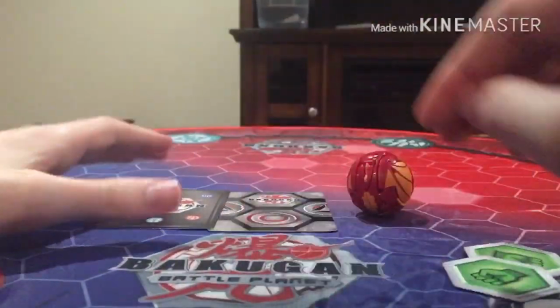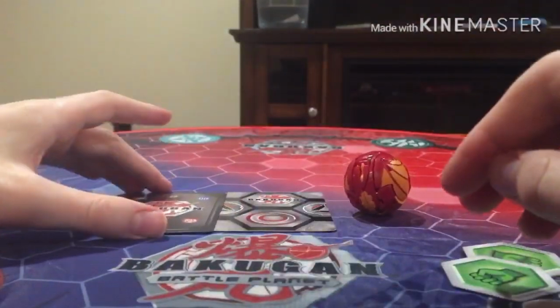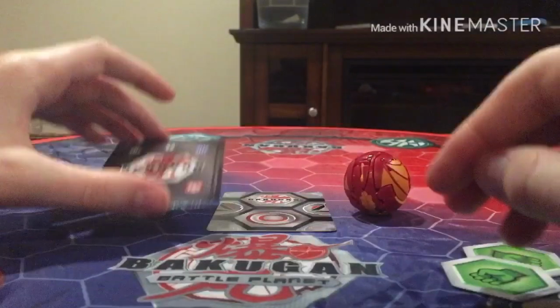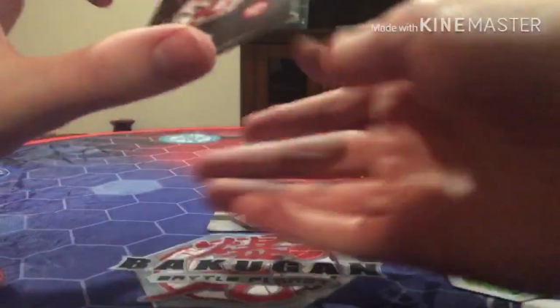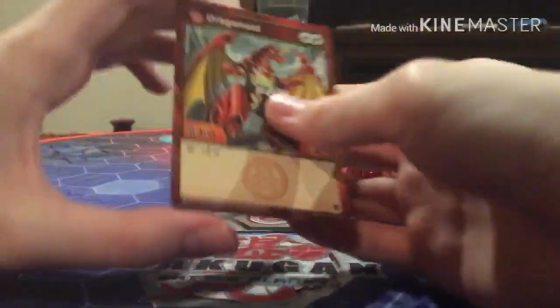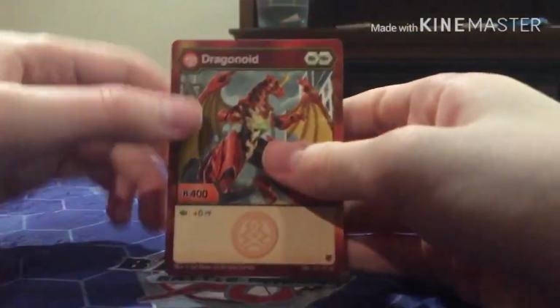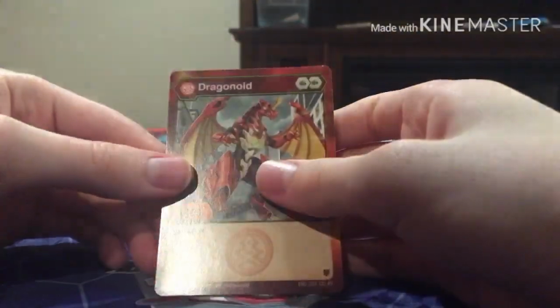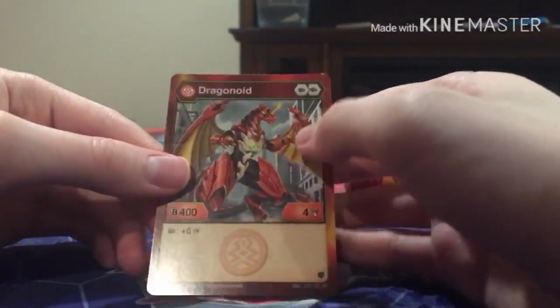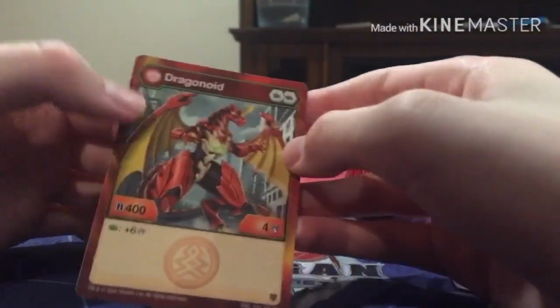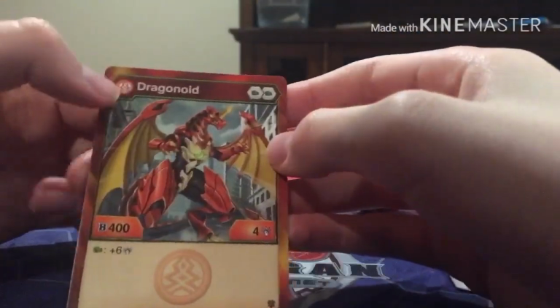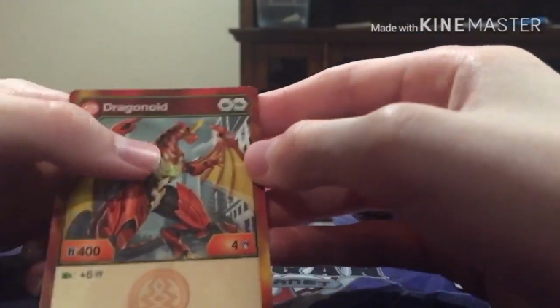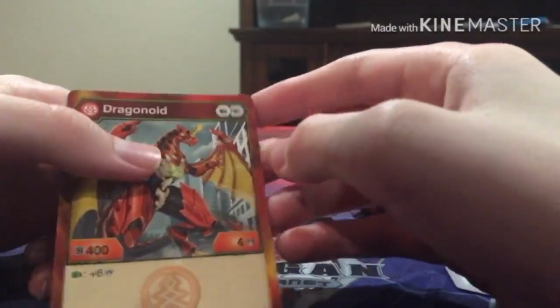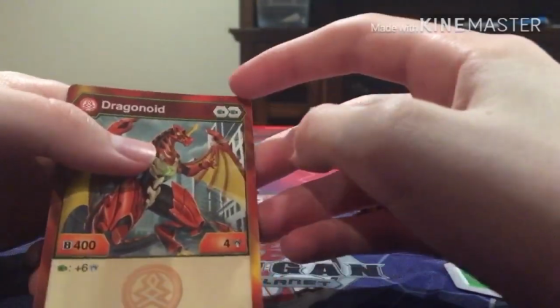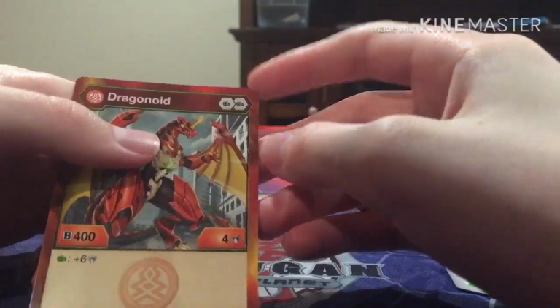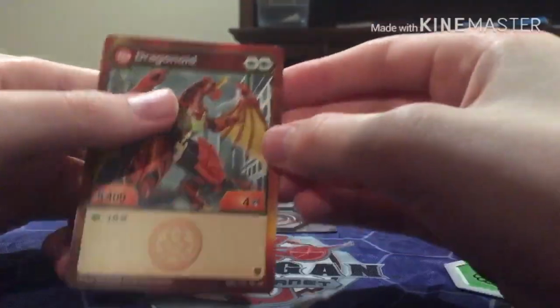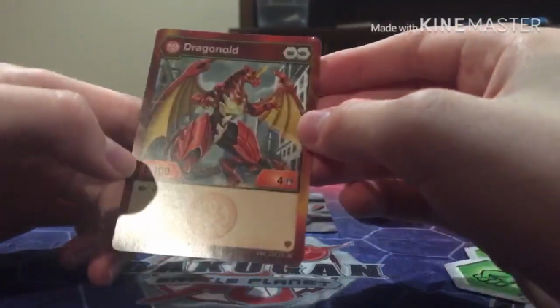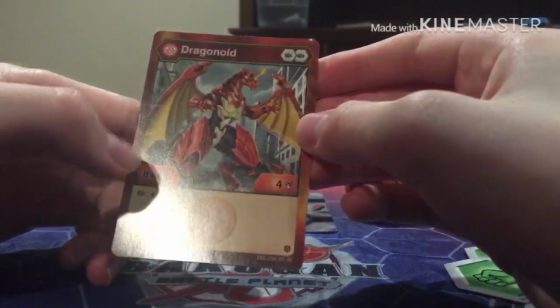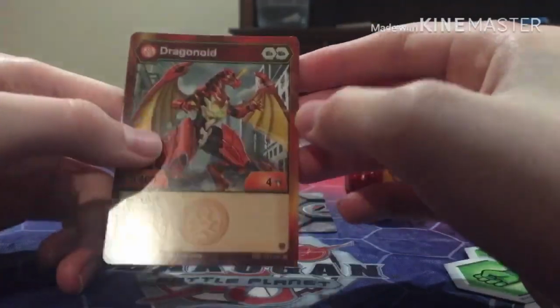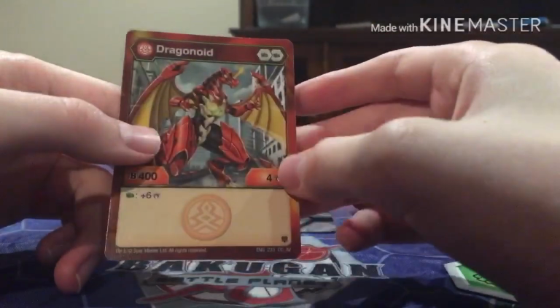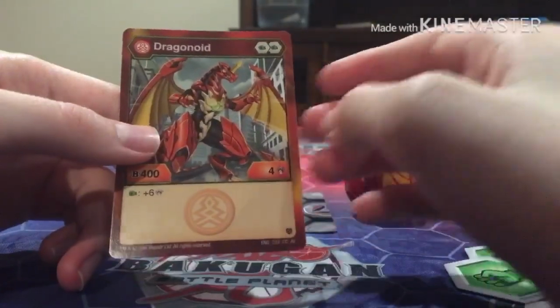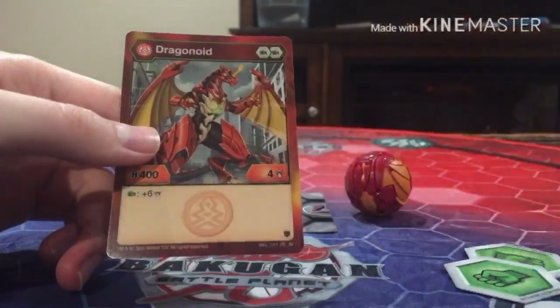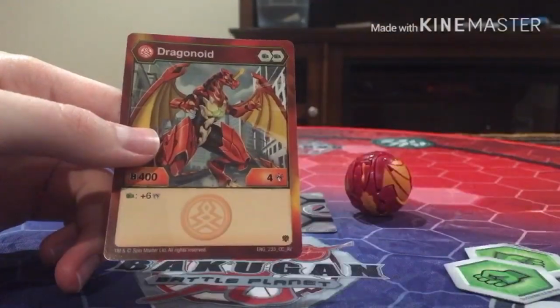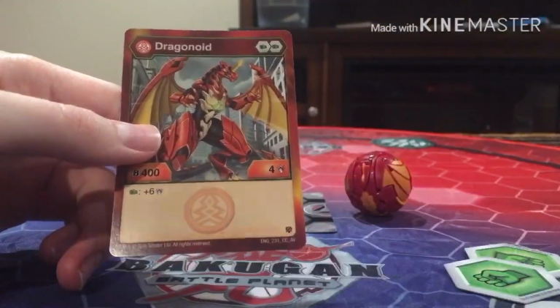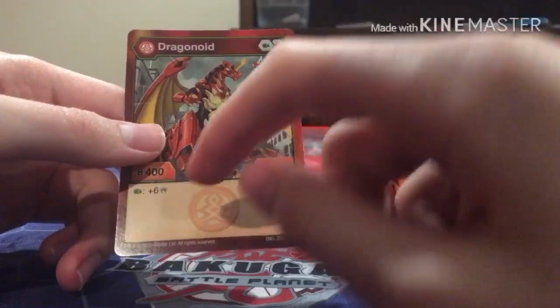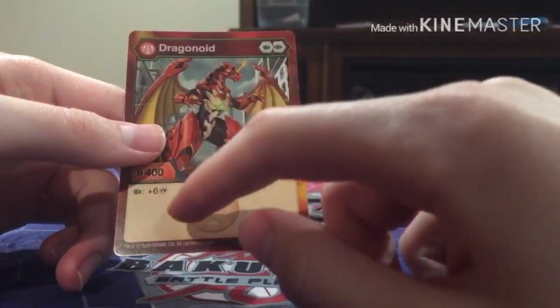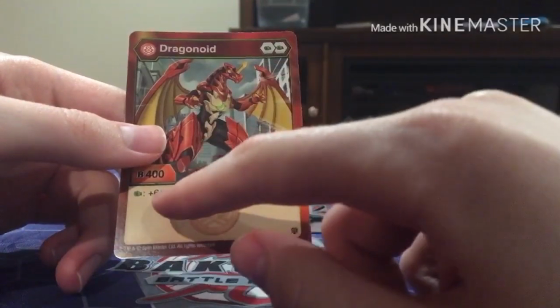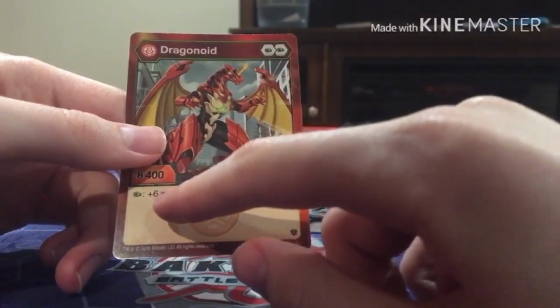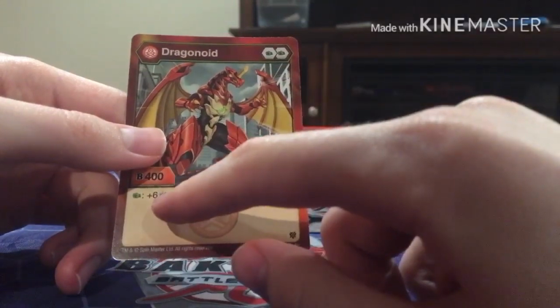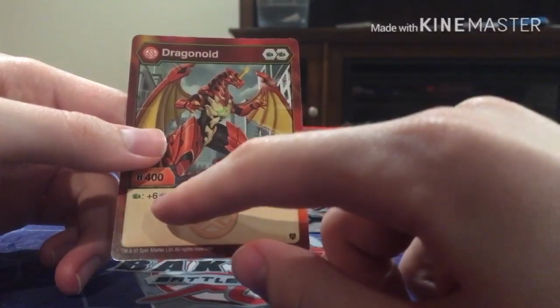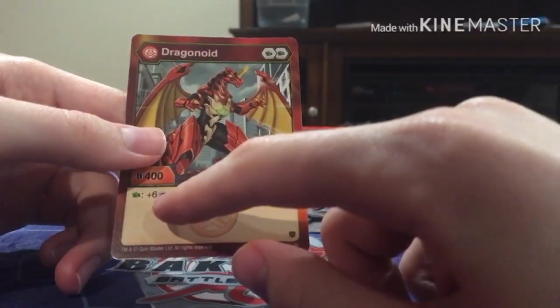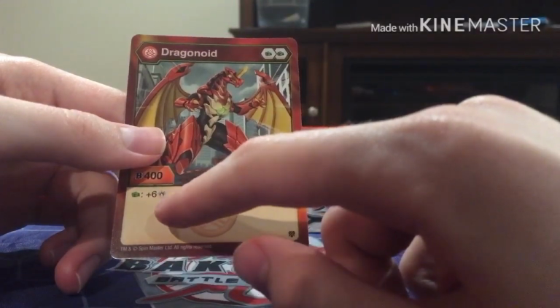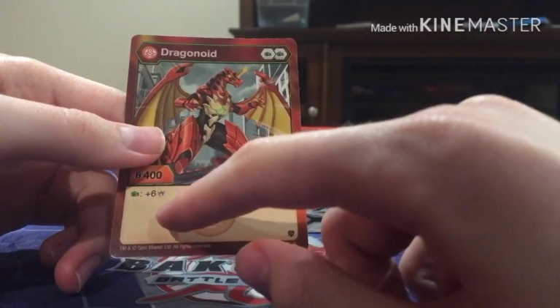Here is its Character Card. Dragonoid, in the Armored Alliance variant, requires two fists to play, has 400 Bs and does 4 damage. And if you land on a fist Bakugor, you get plus 6 damage points. How cool is that?